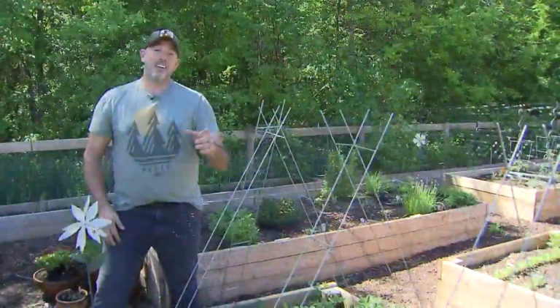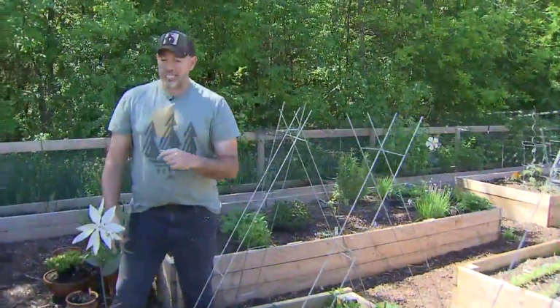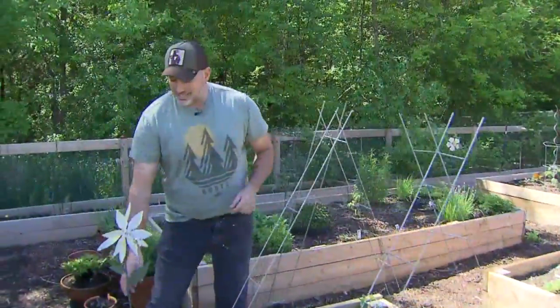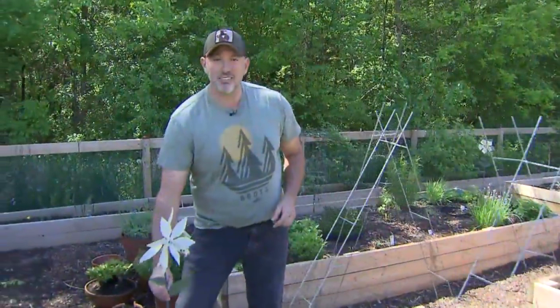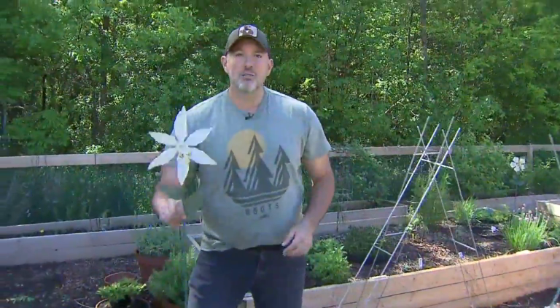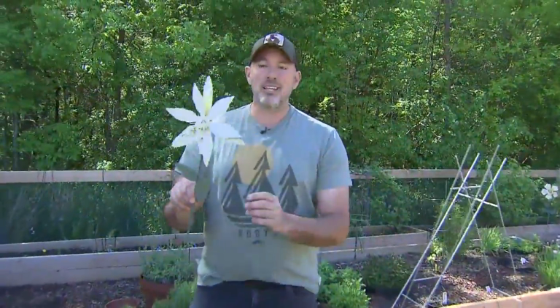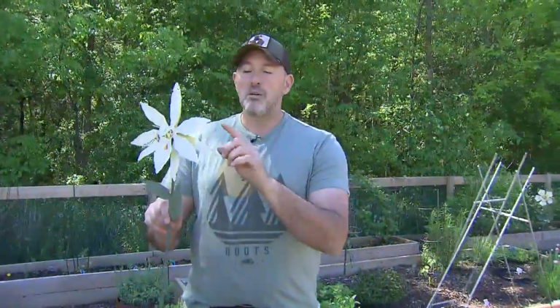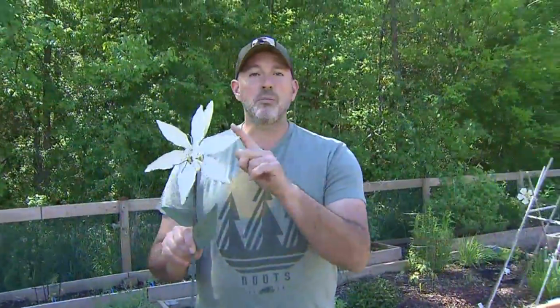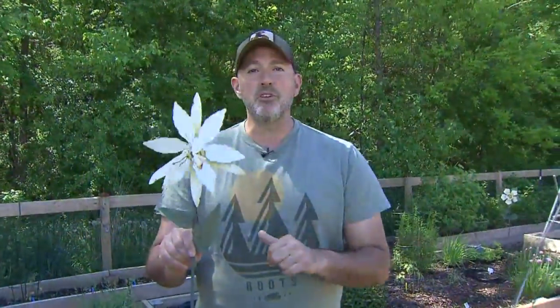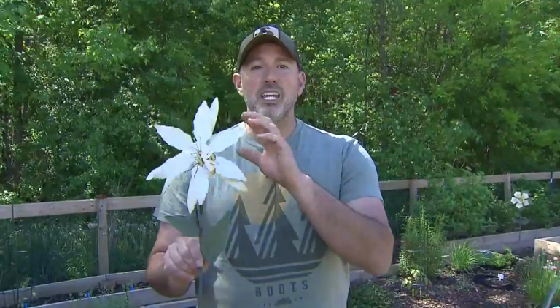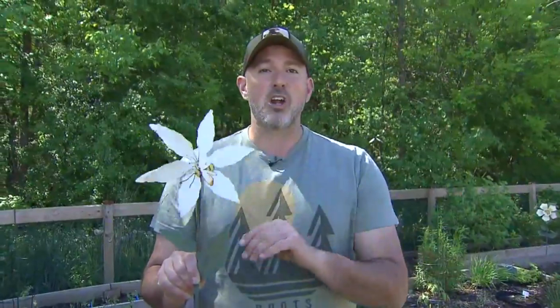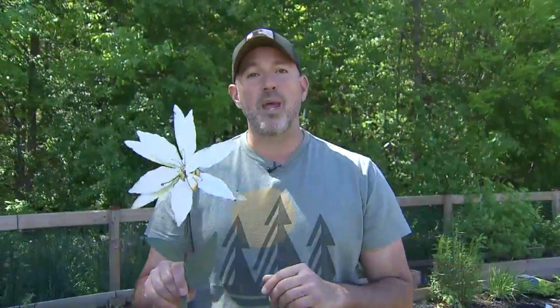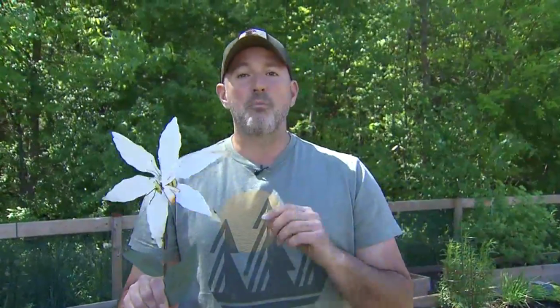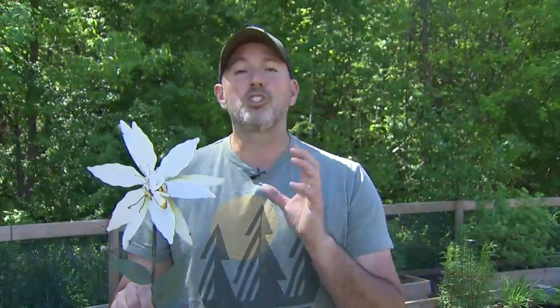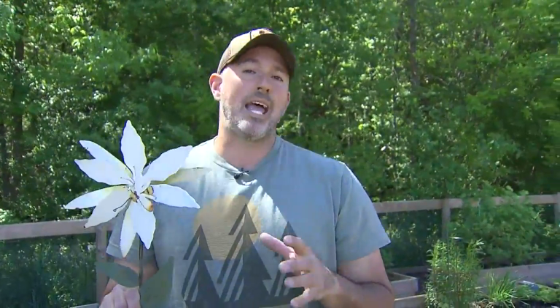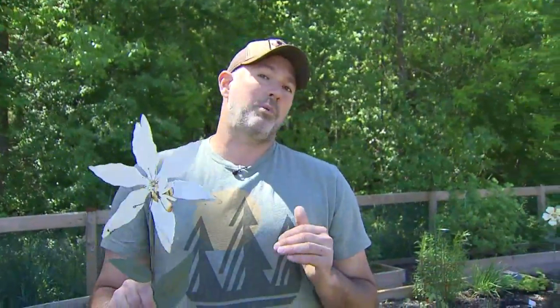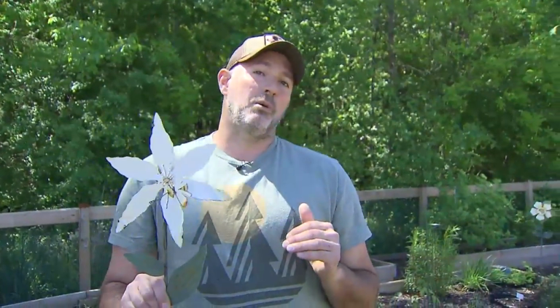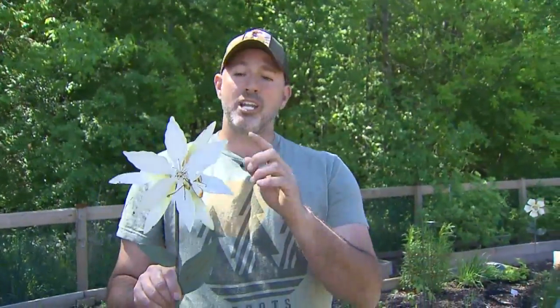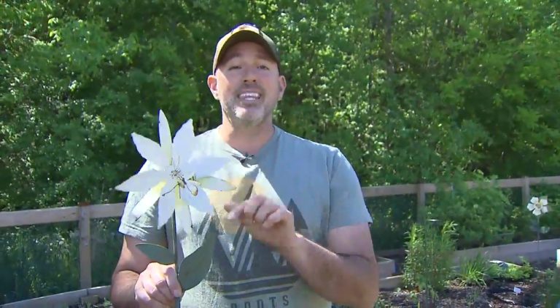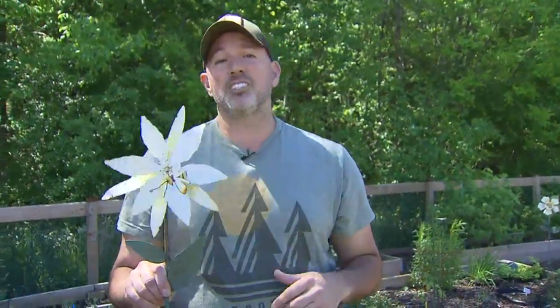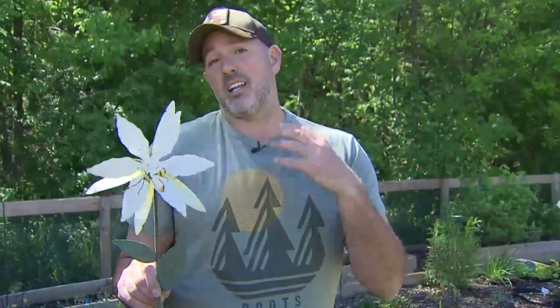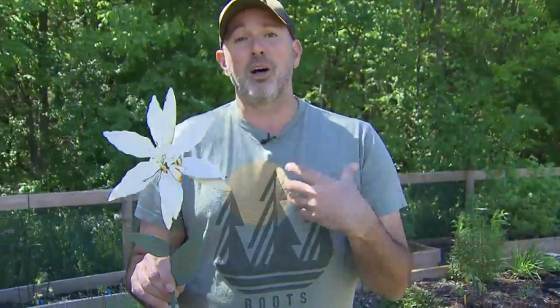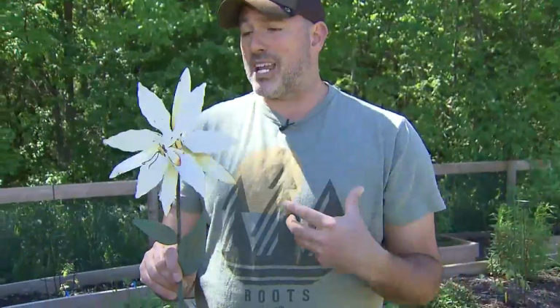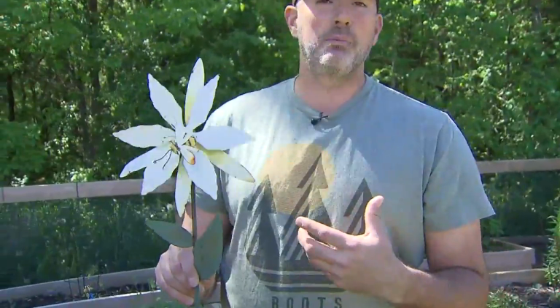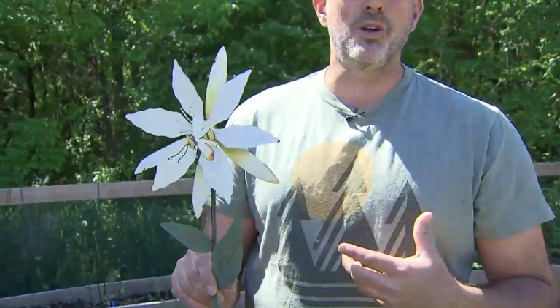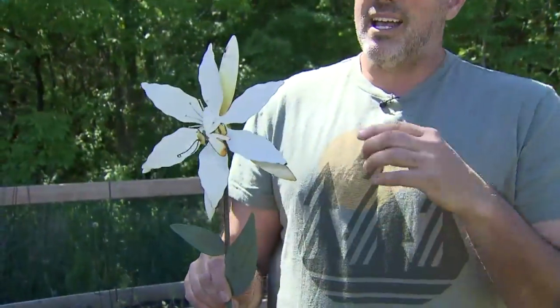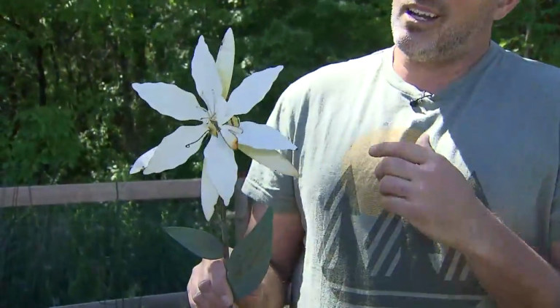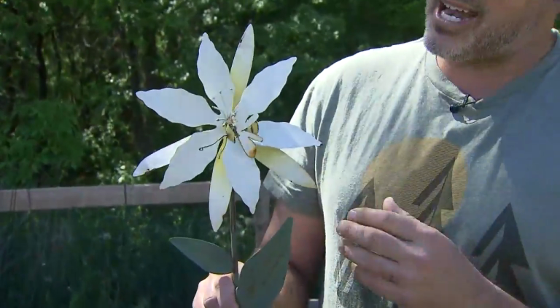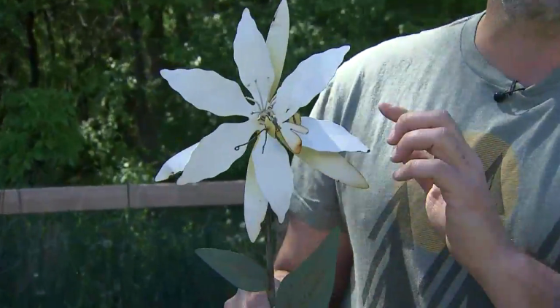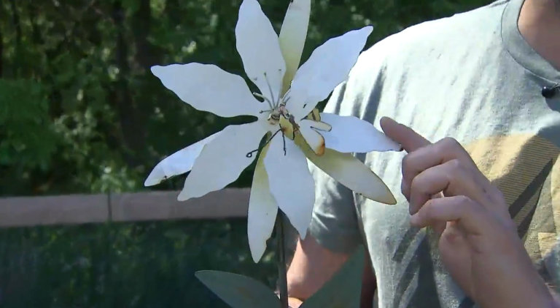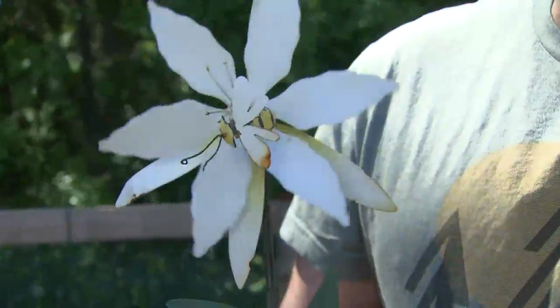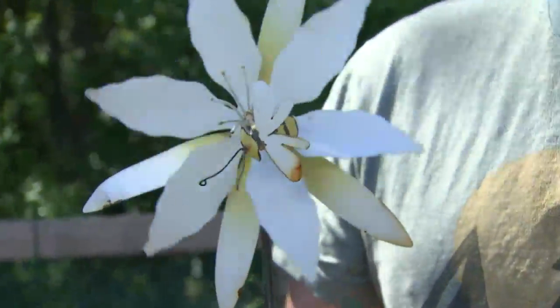Another really easy solution: movement. Put something that moves in your garden with the wind. Birds don't like unpredictable motion. This guy just kind of blows every time the wind blows through it. It's kind of cool — my grandmother had this. It's vintage.